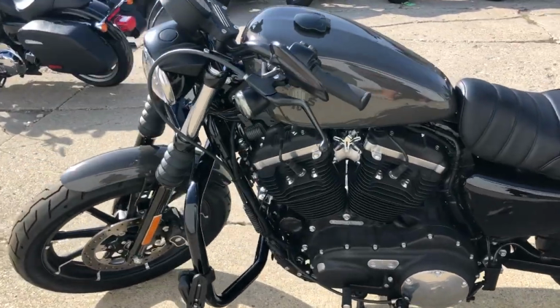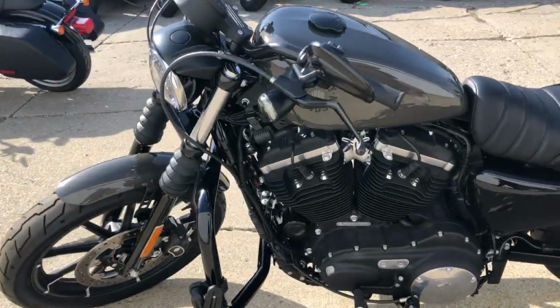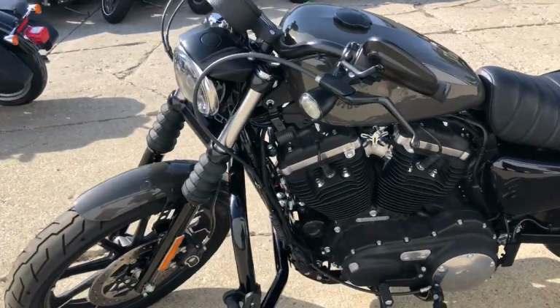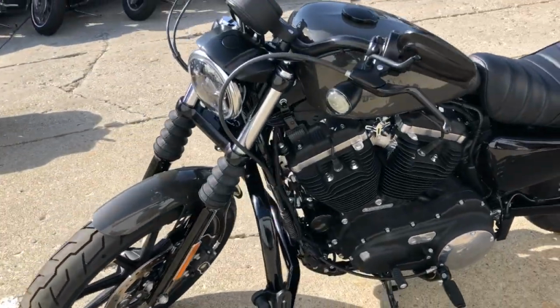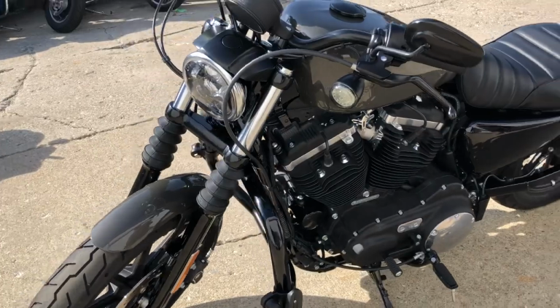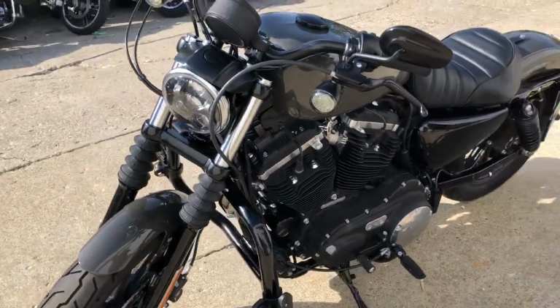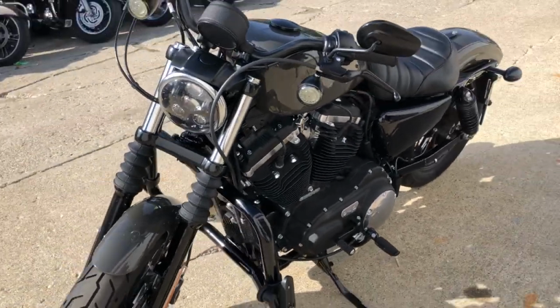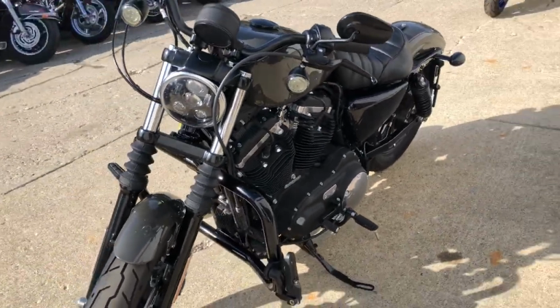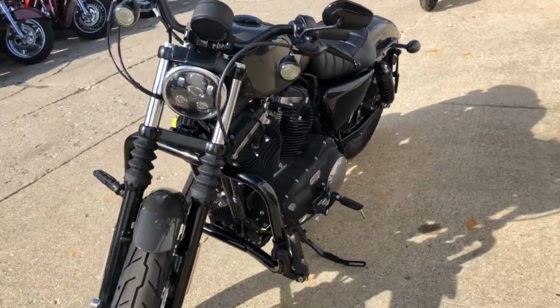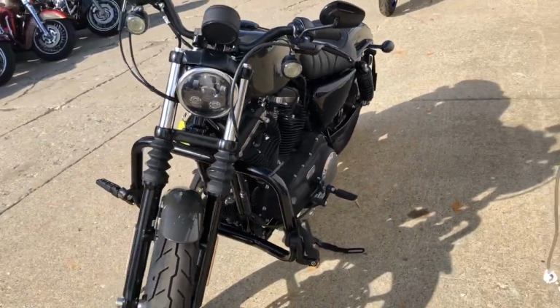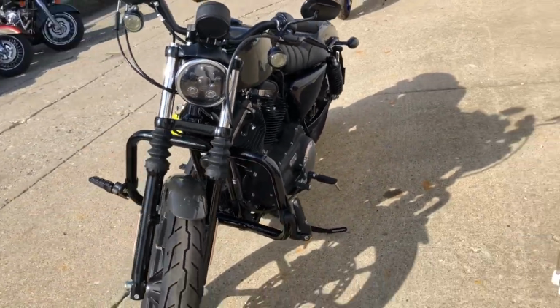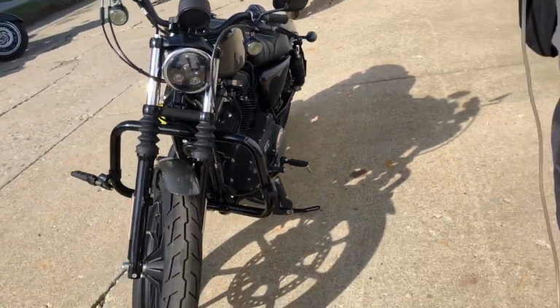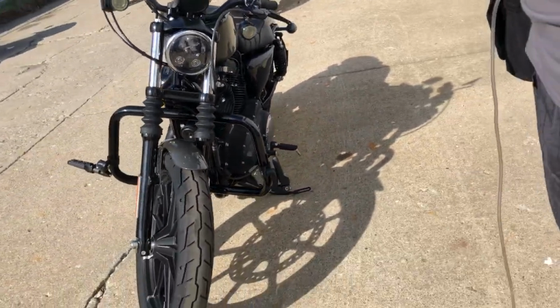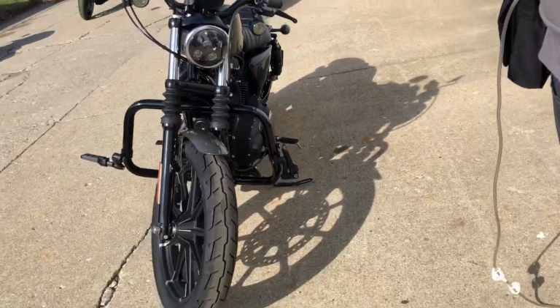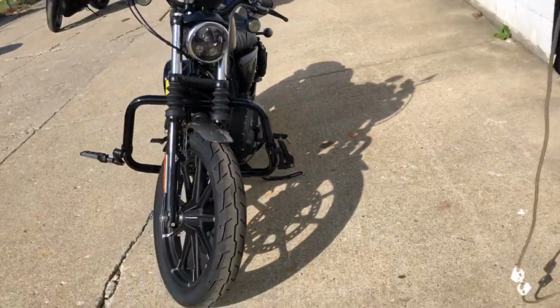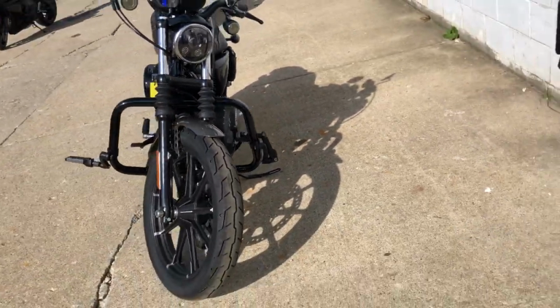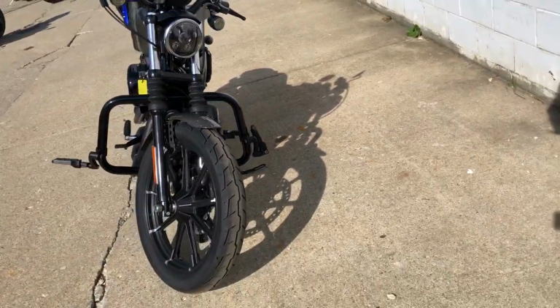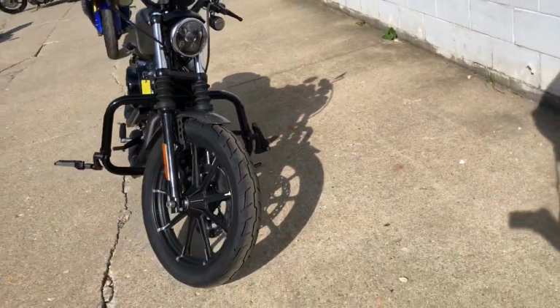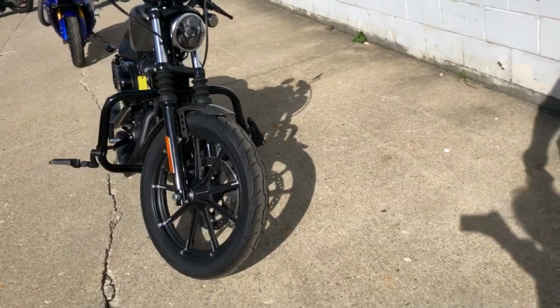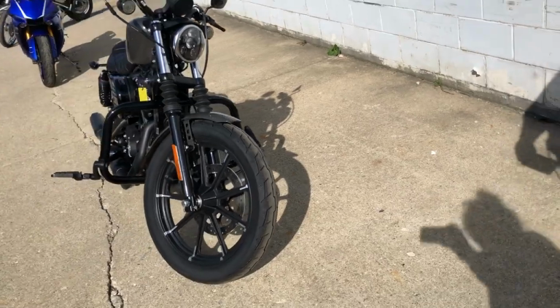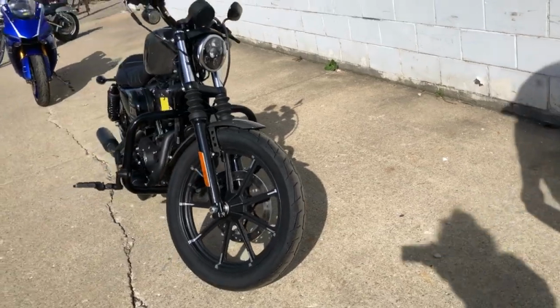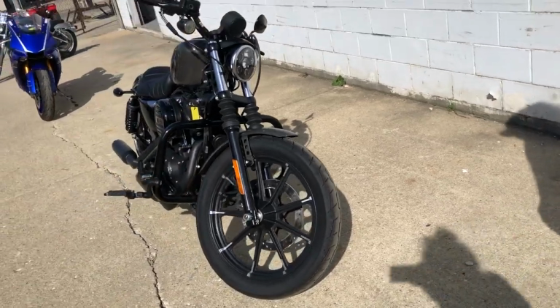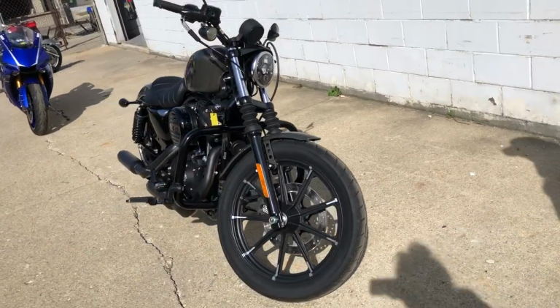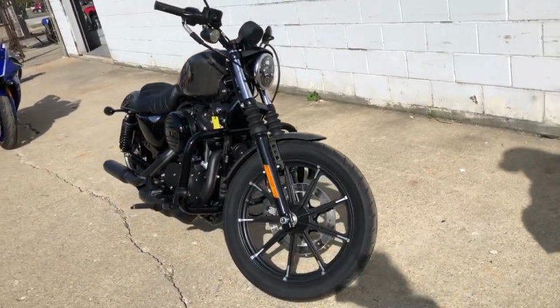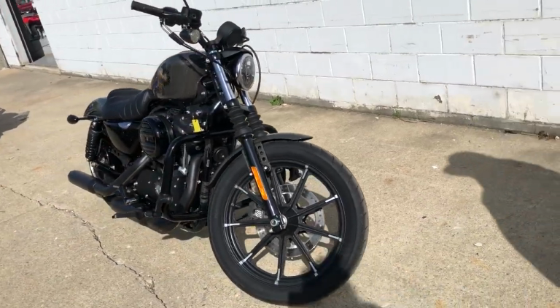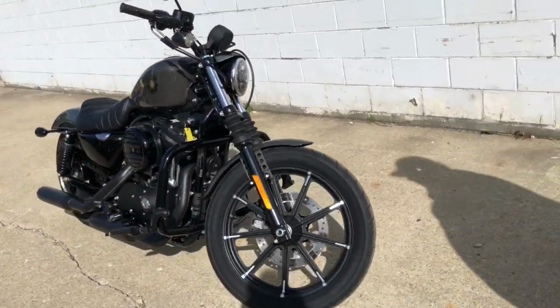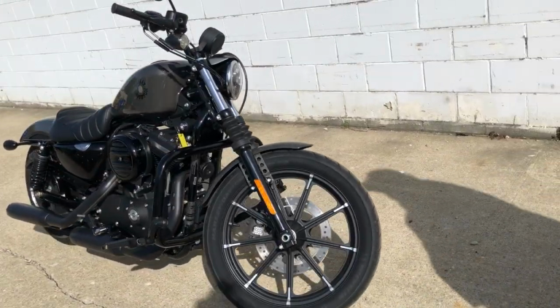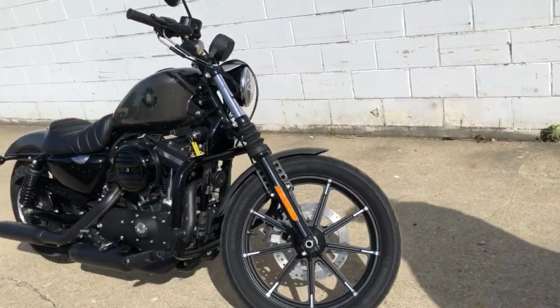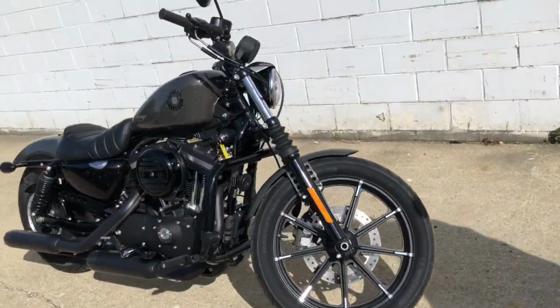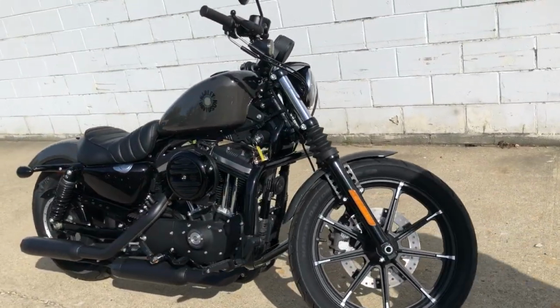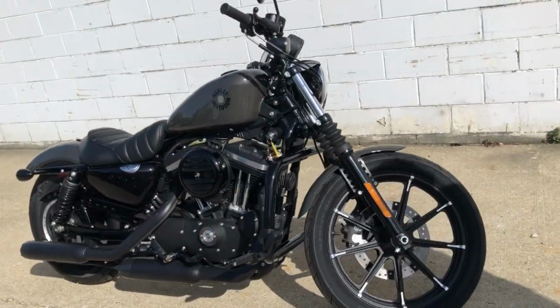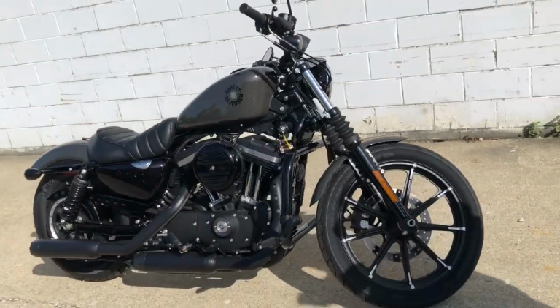Low mileage Iron that is flawless. Why buy new? Save thousands, guys — this one's not even broken in yet. Come and get it, give us a call, we'll get it done: 810-648-9500.